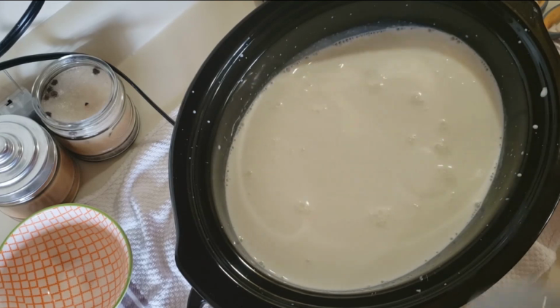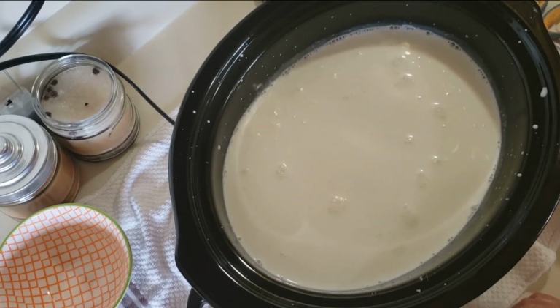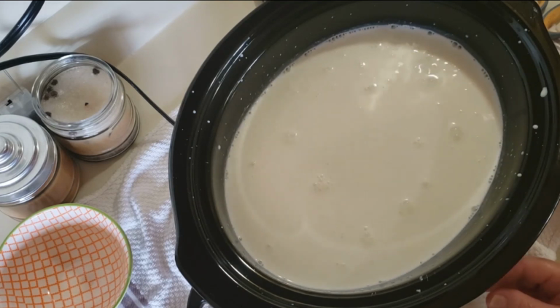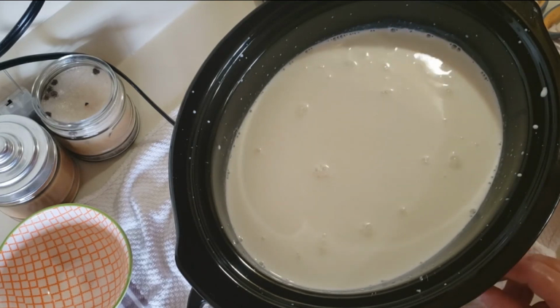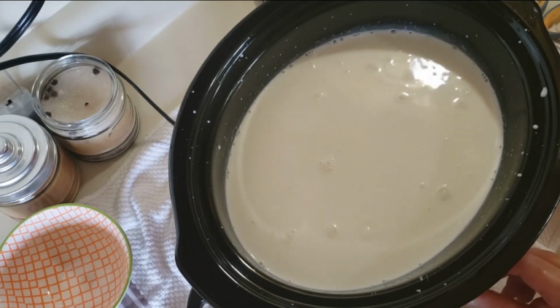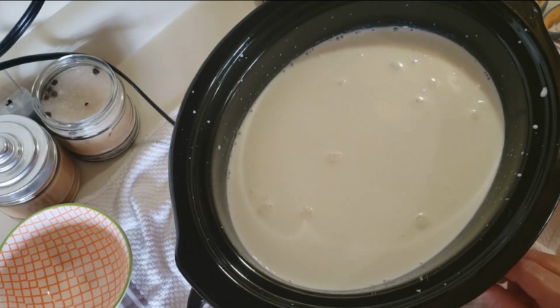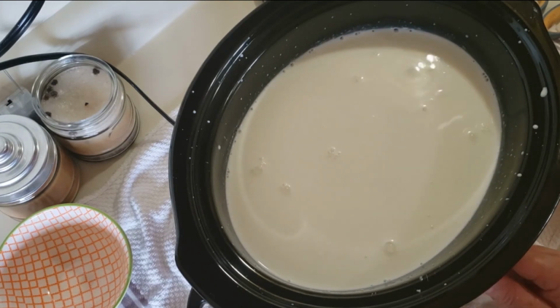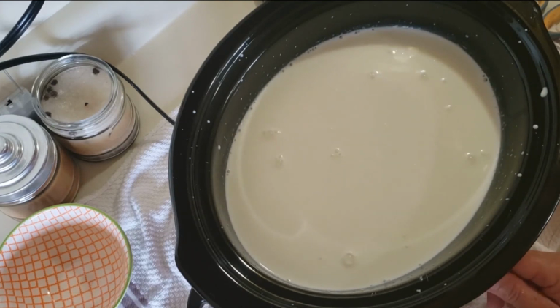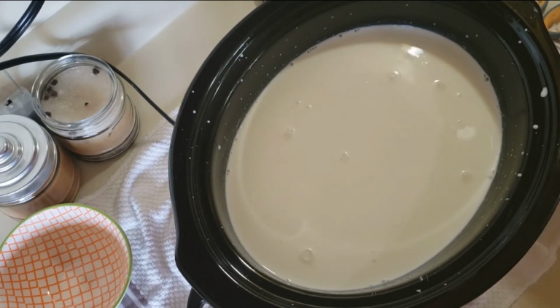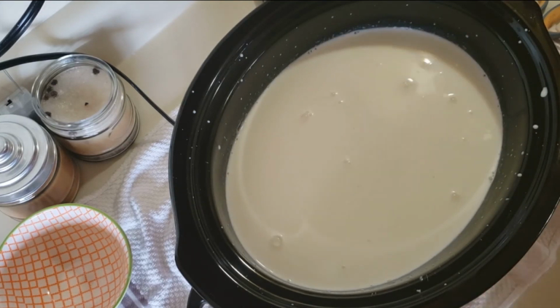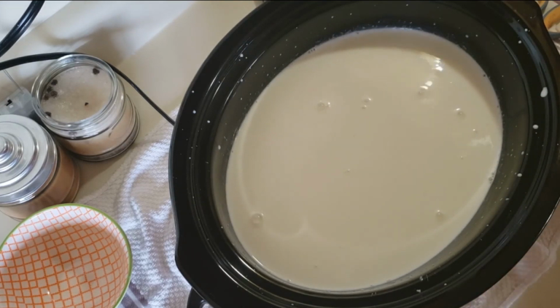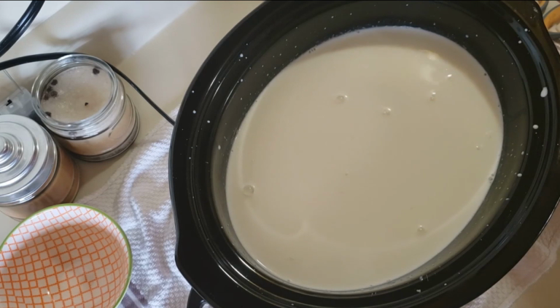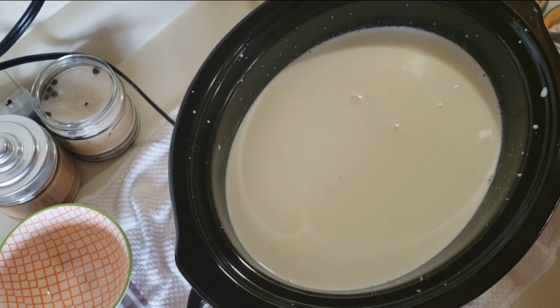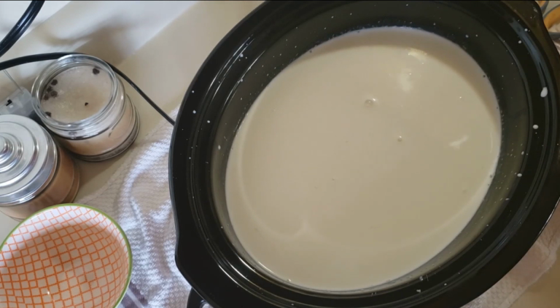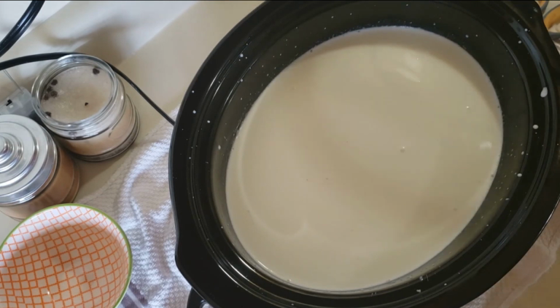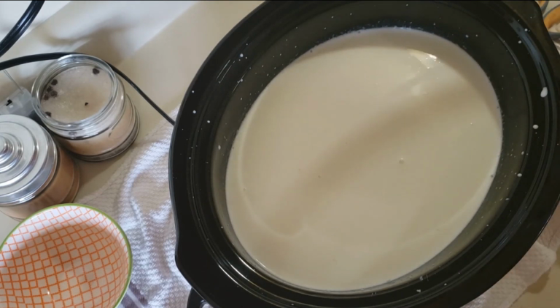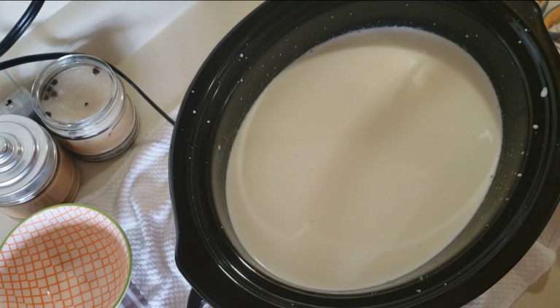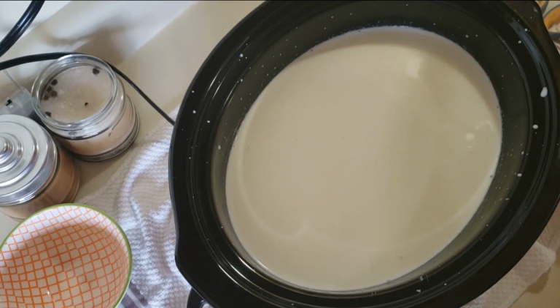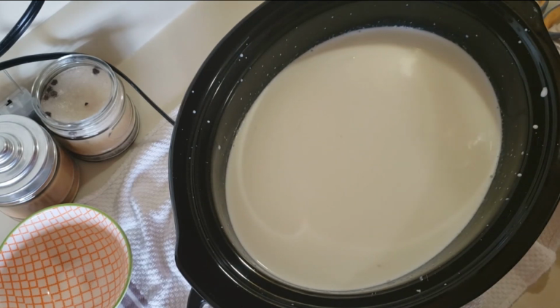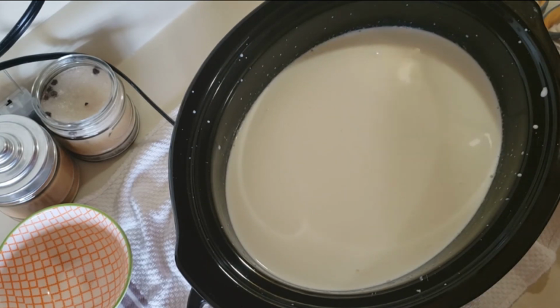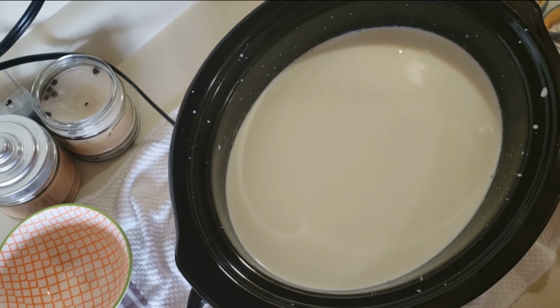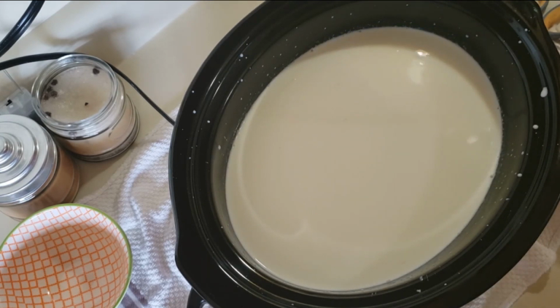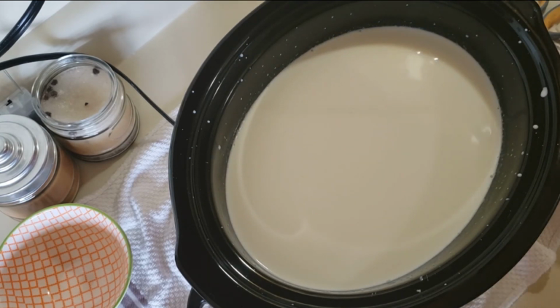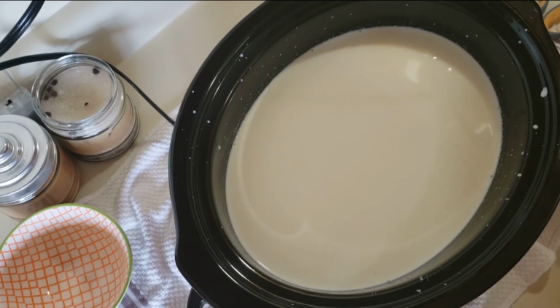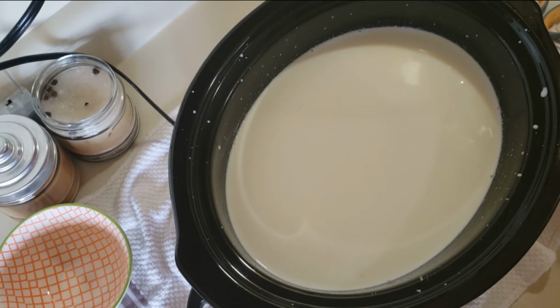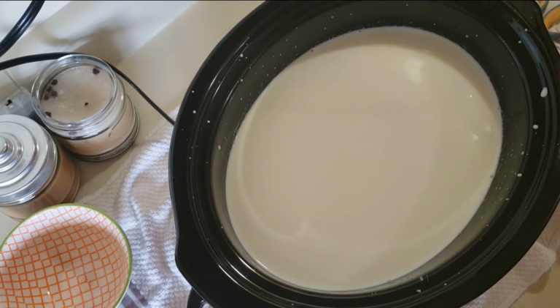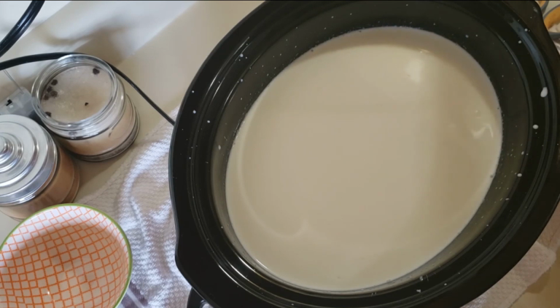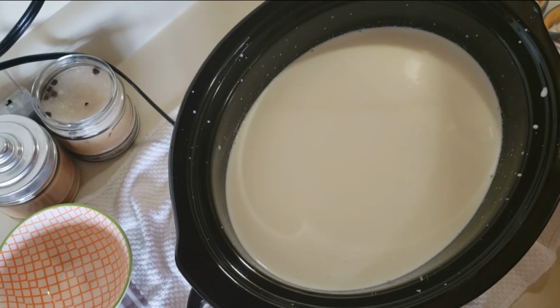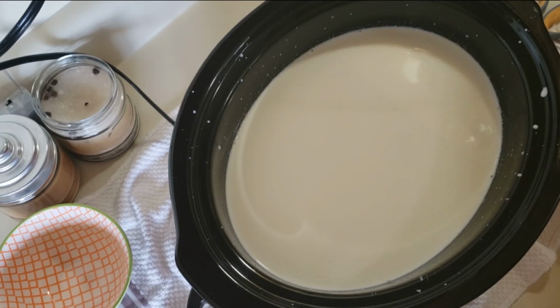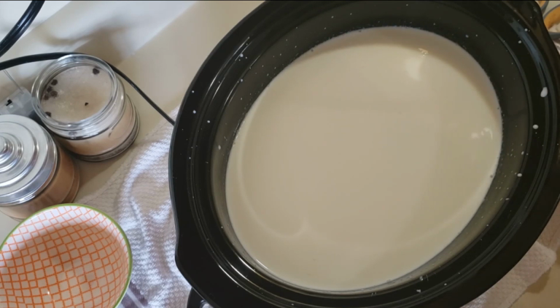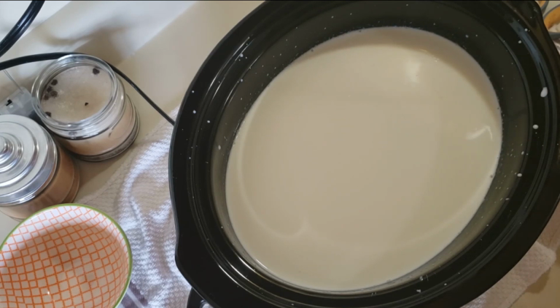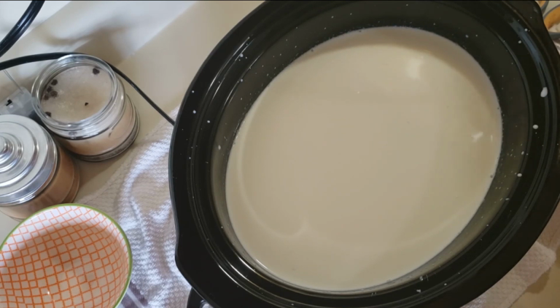We're going to go ahead and turn this on low and cover it. We're going to cook this on low for 2 to 3 hours, and you're going to want to stir it about every 30 minutes.